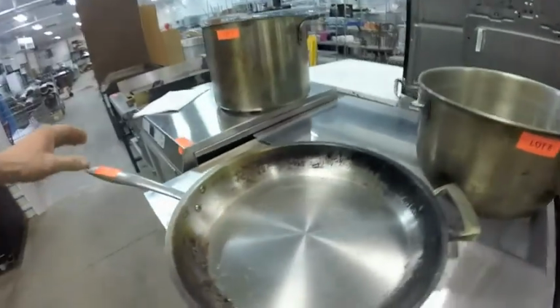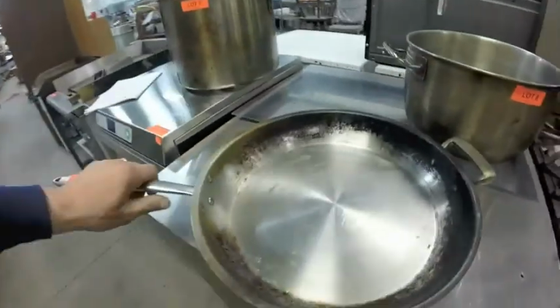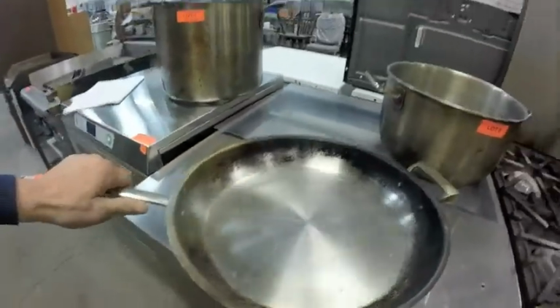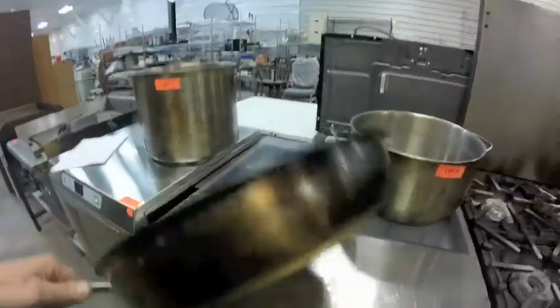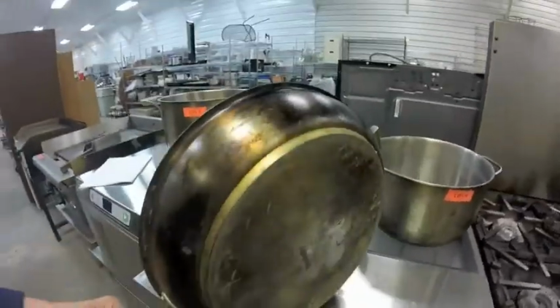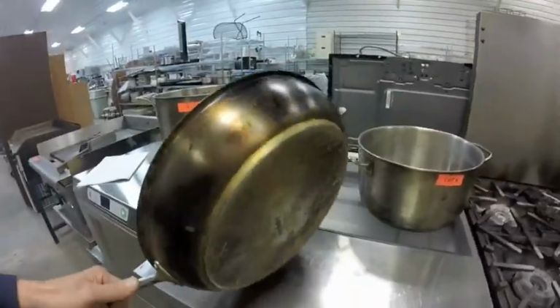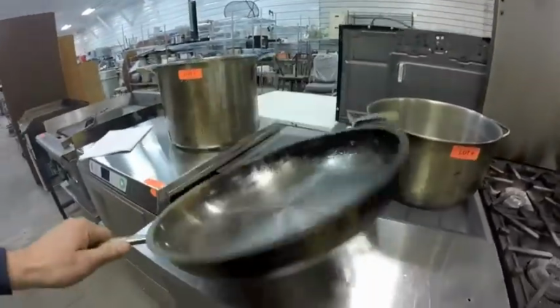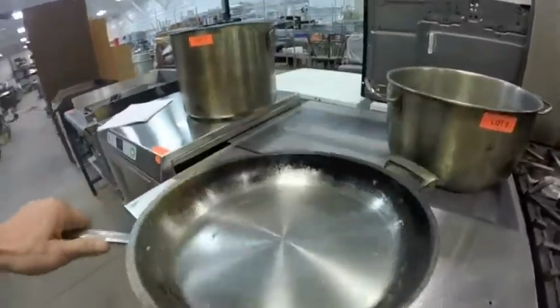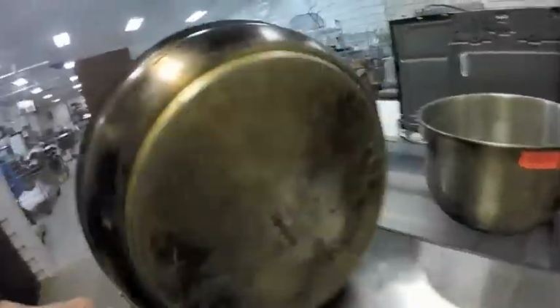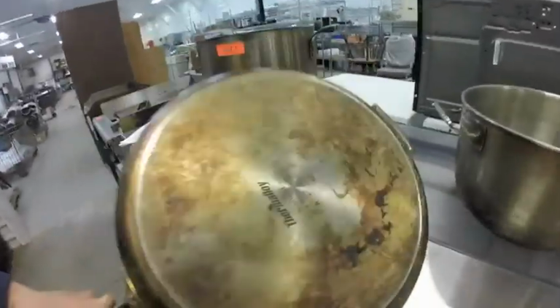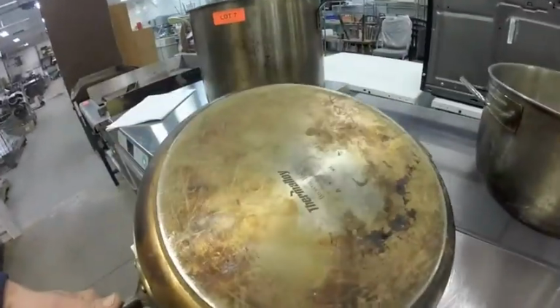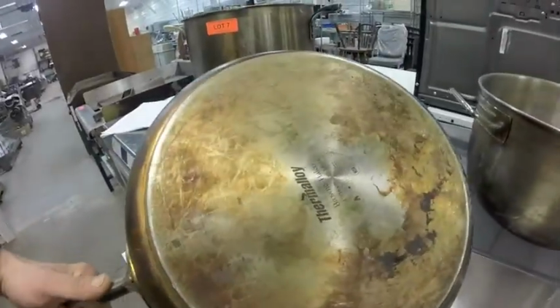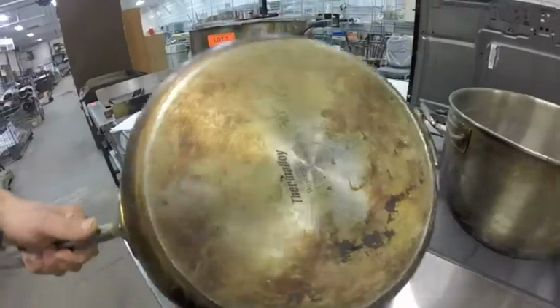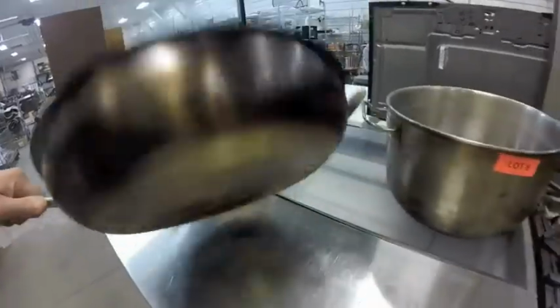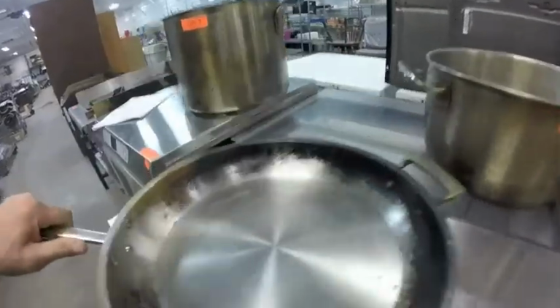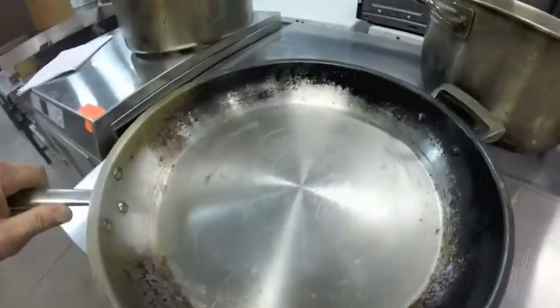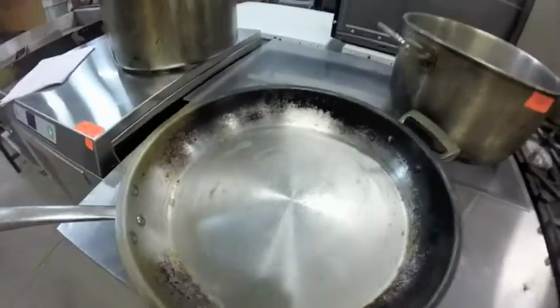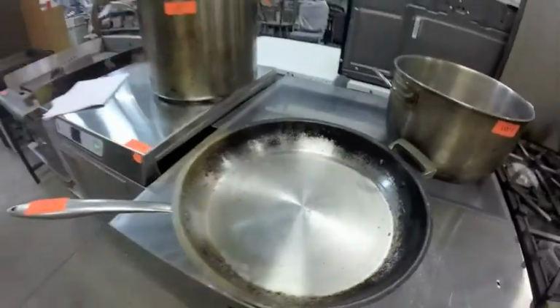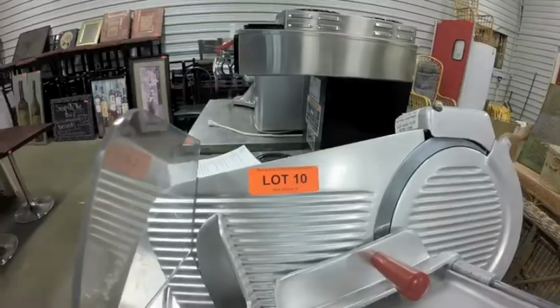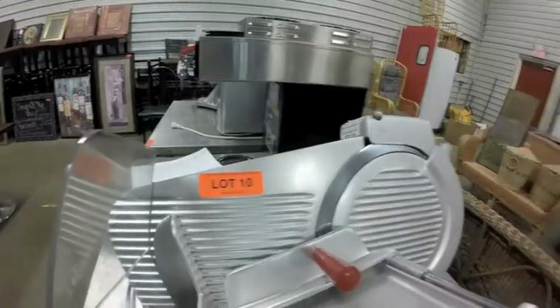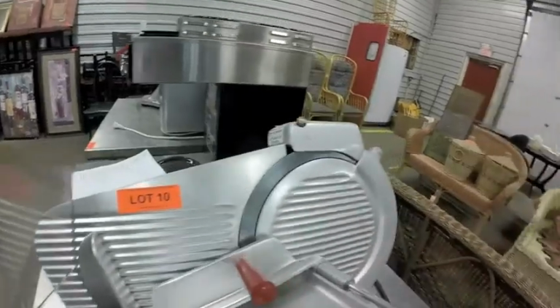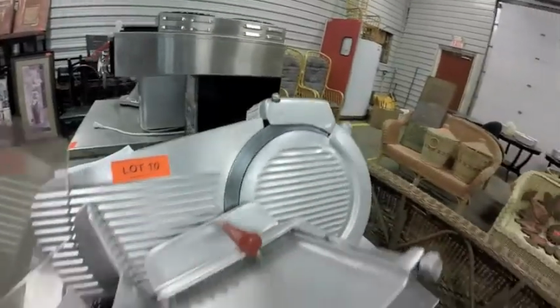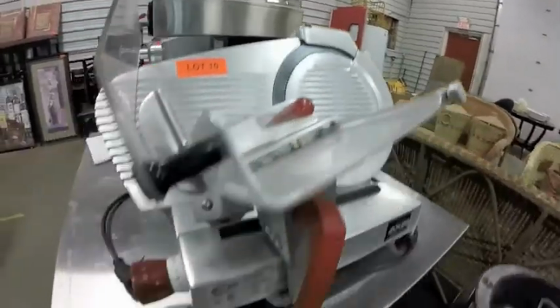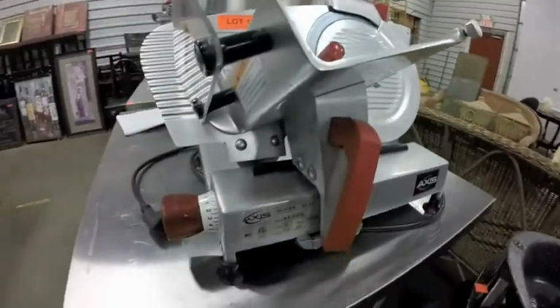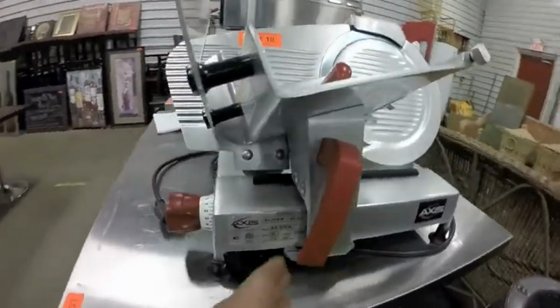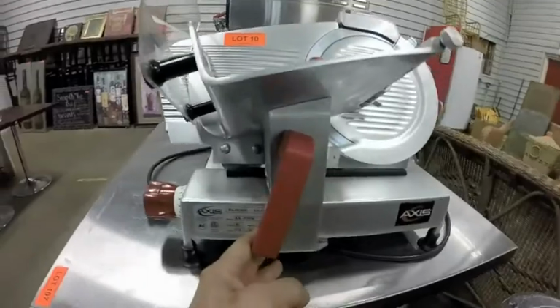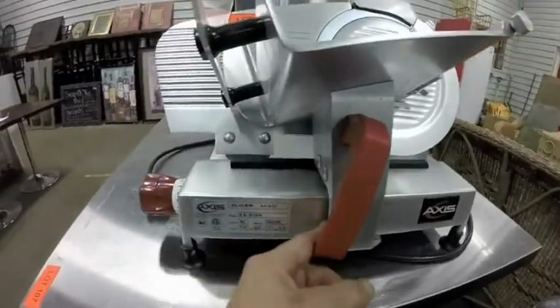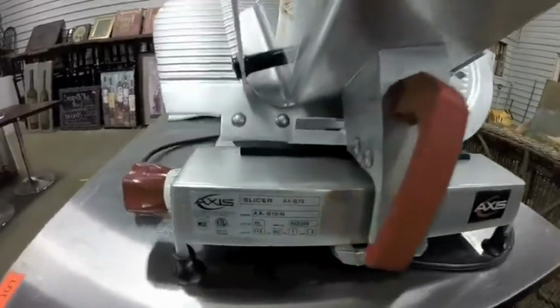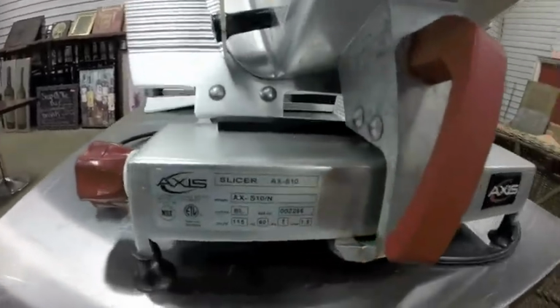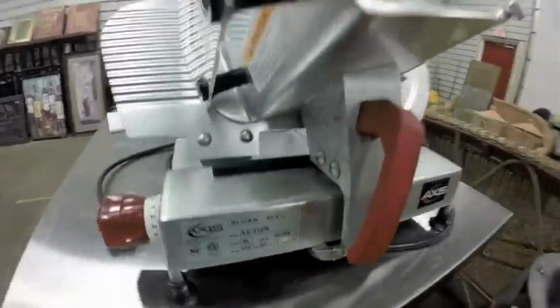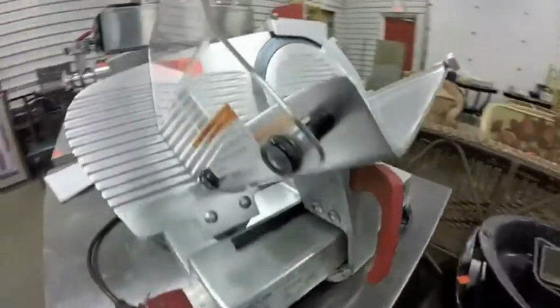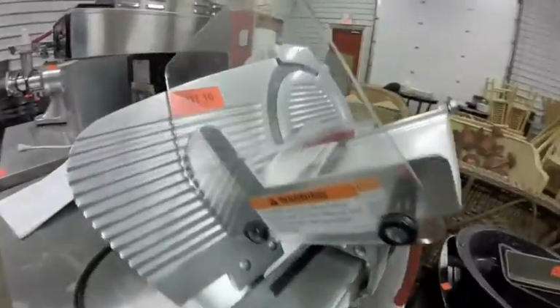Number 9 is this huge heavy-bottom frying pan. Lot 10 is this Axis meat slicer — quite nice, good condition, hardly used at all.